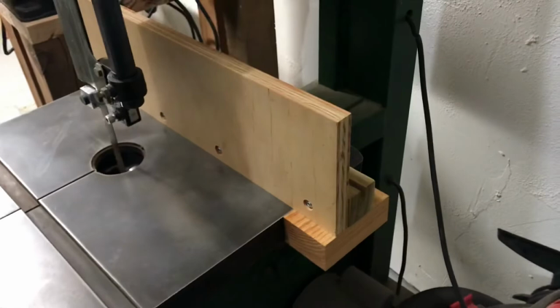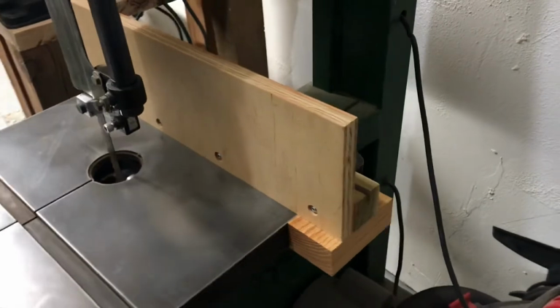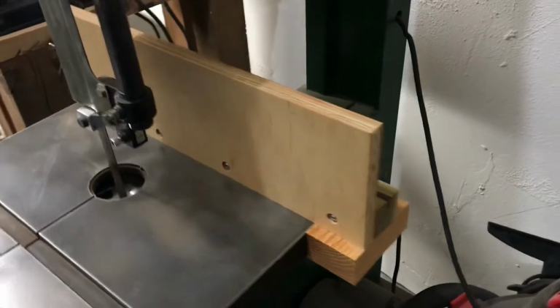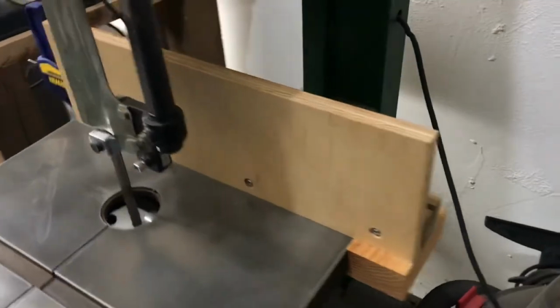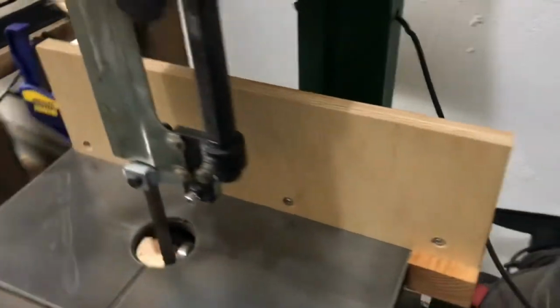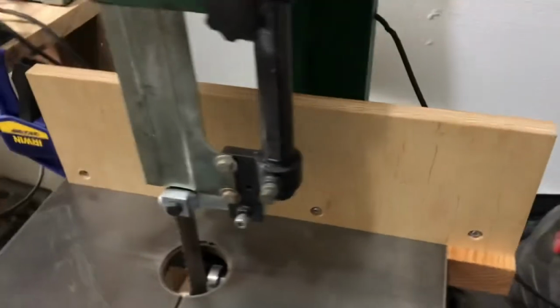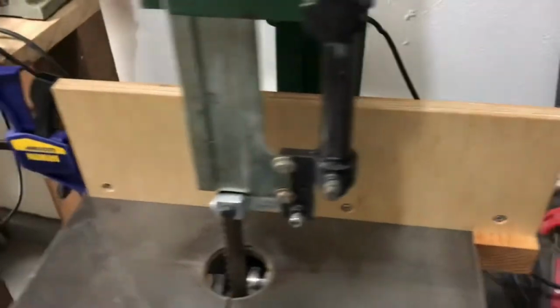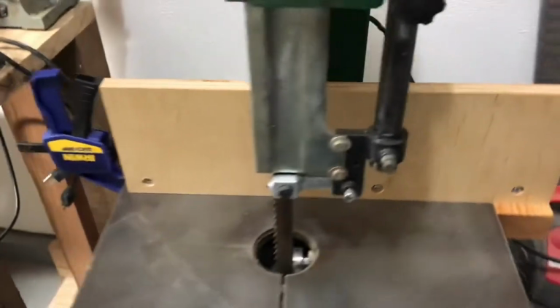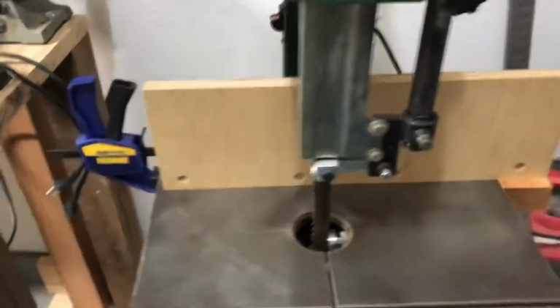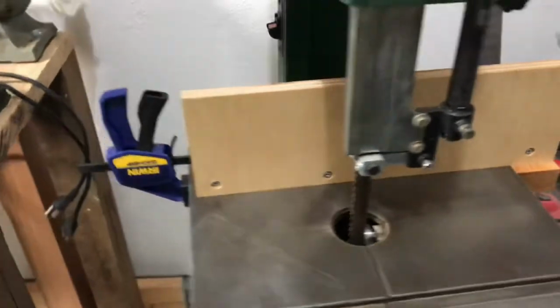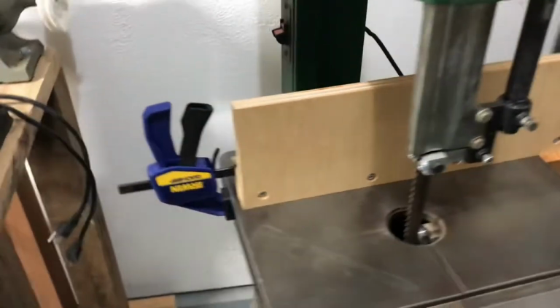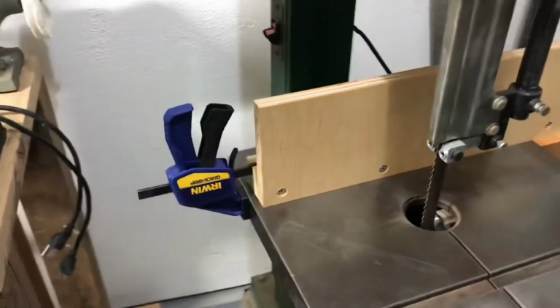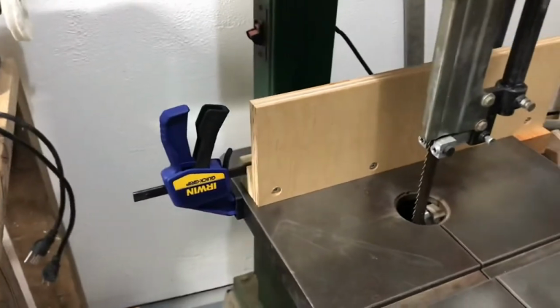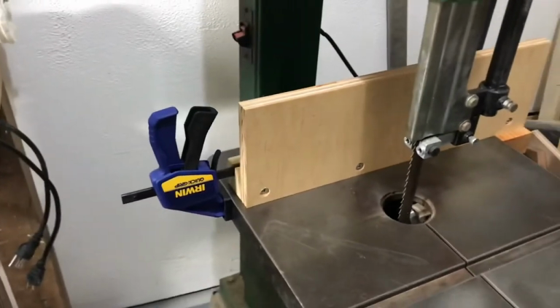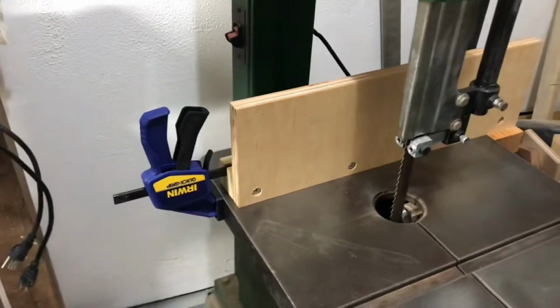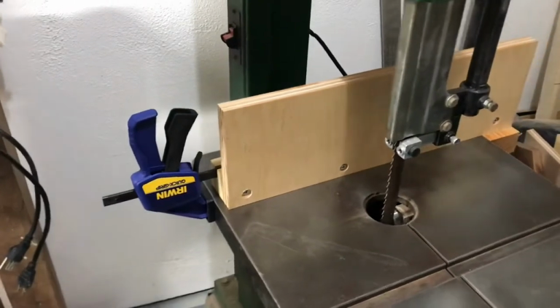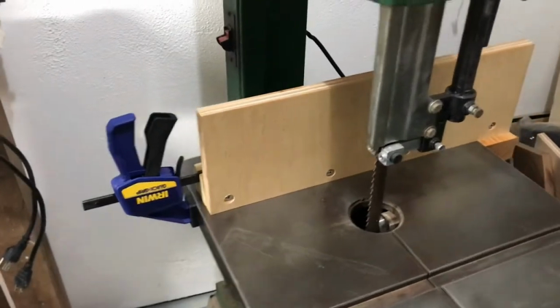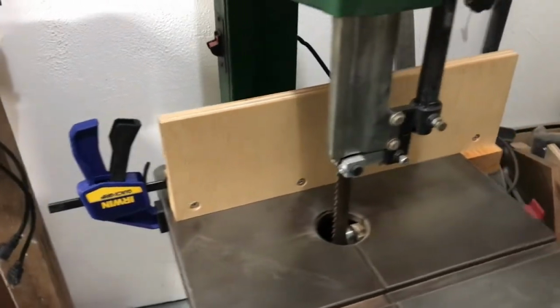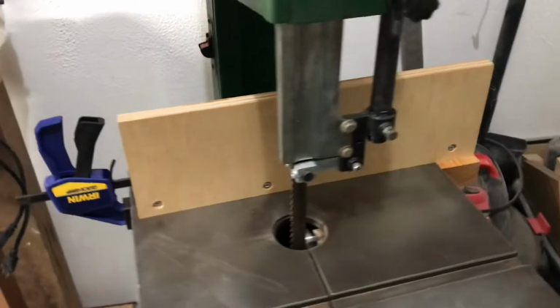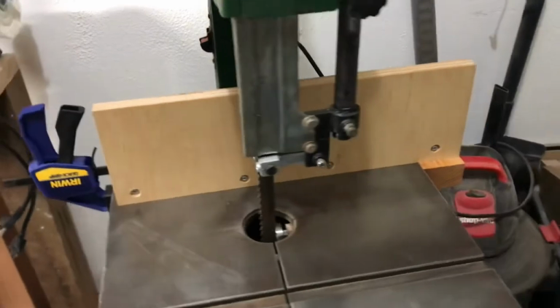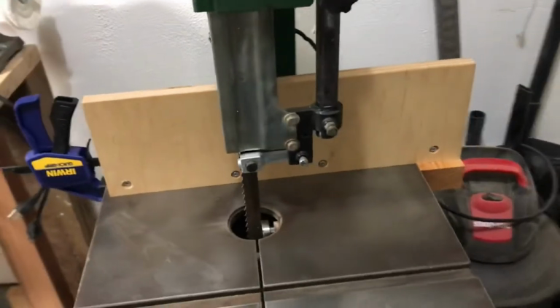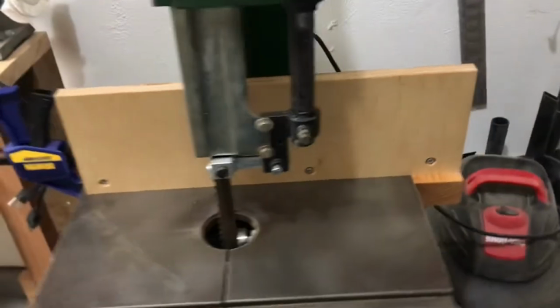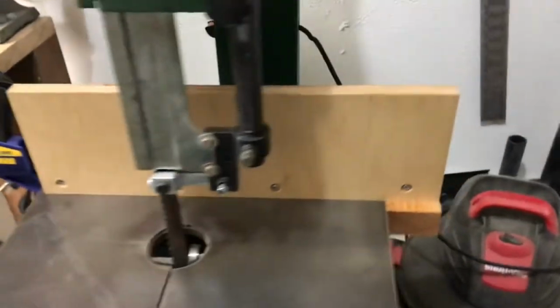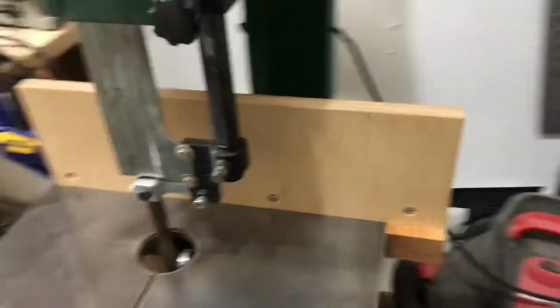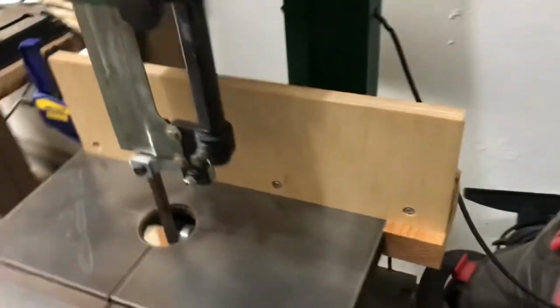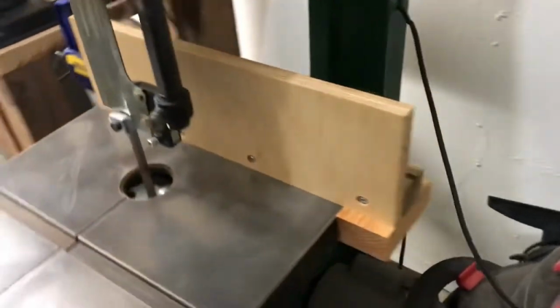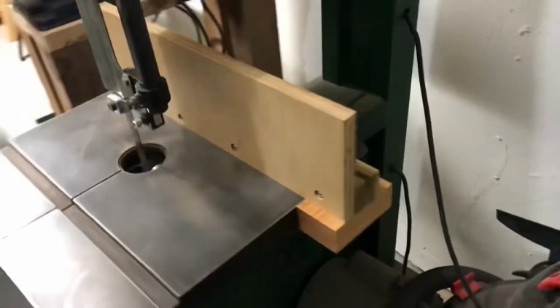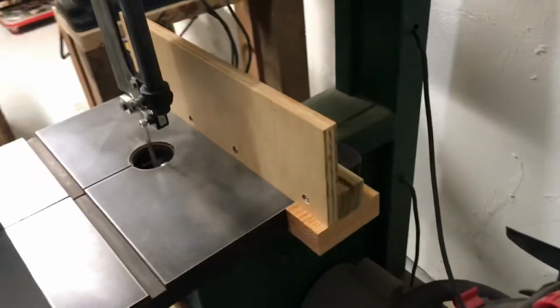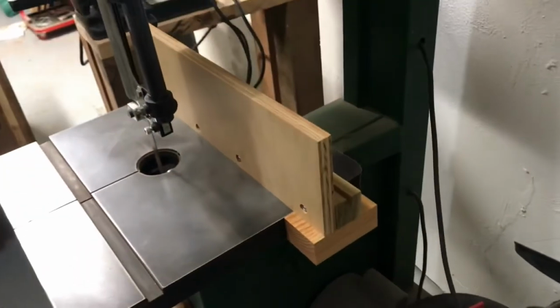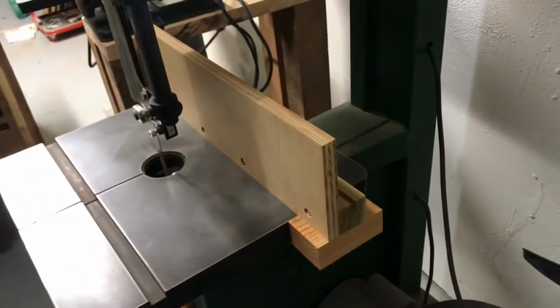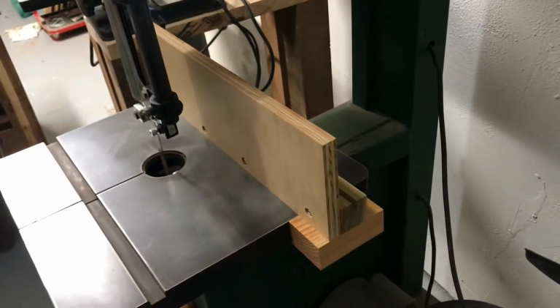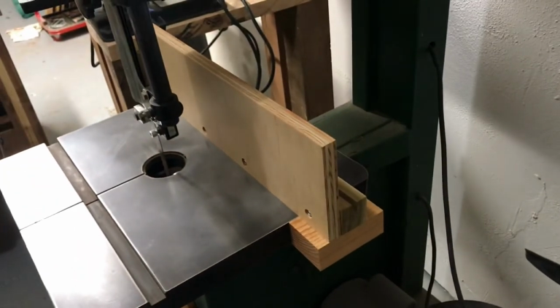I just made it six inches tall. So for zero dollars I have a fence, instead of spending hundreds. Thanks for checking it out.